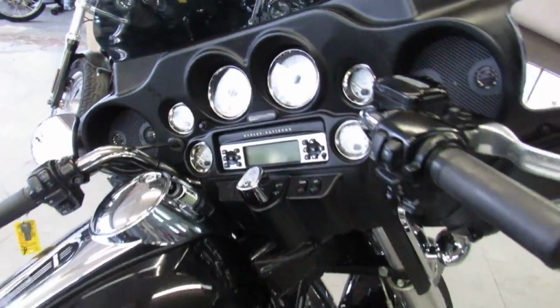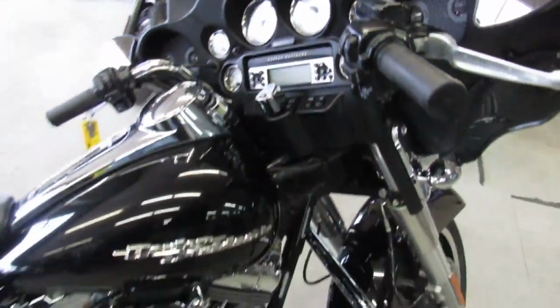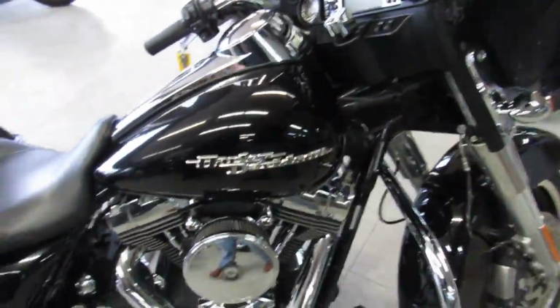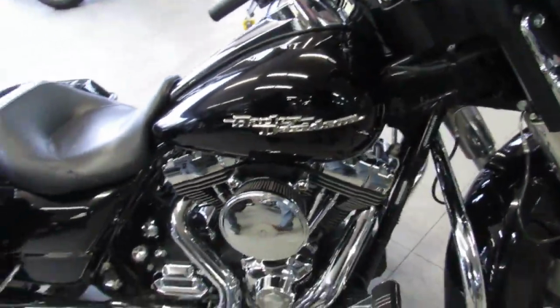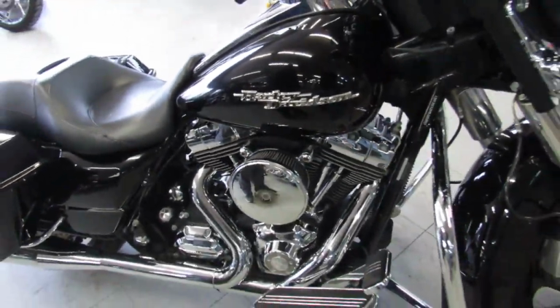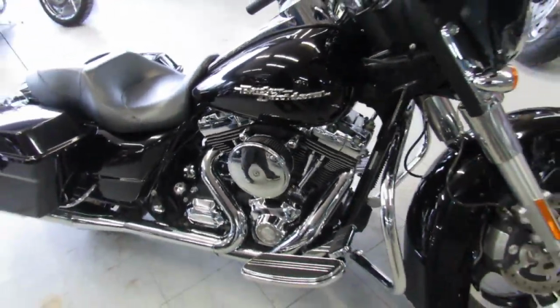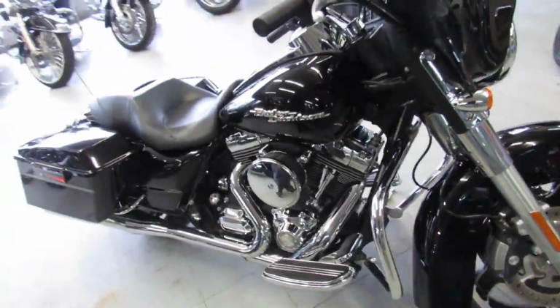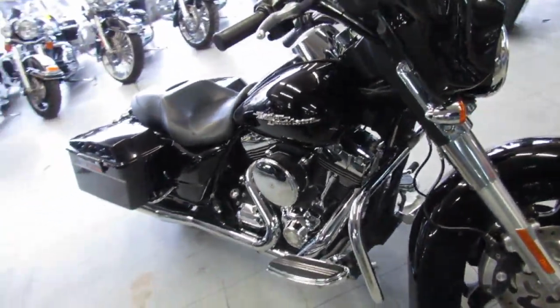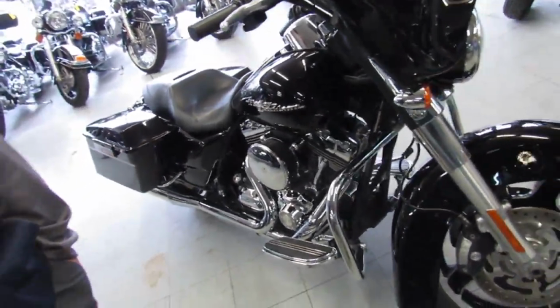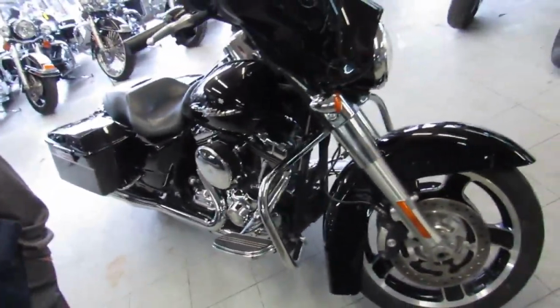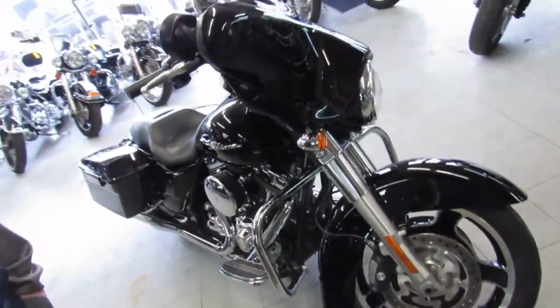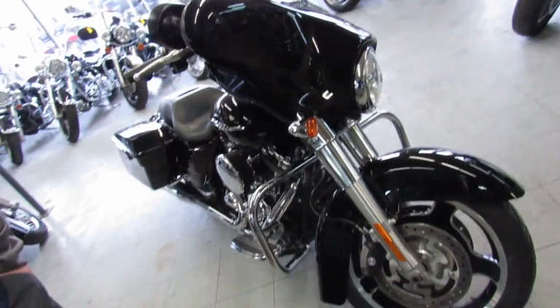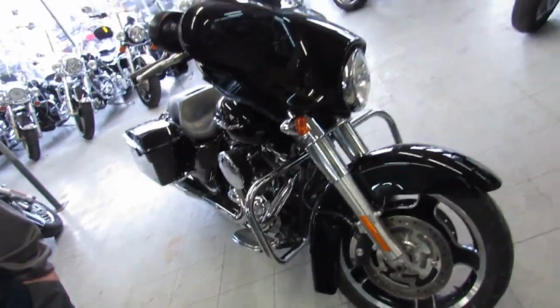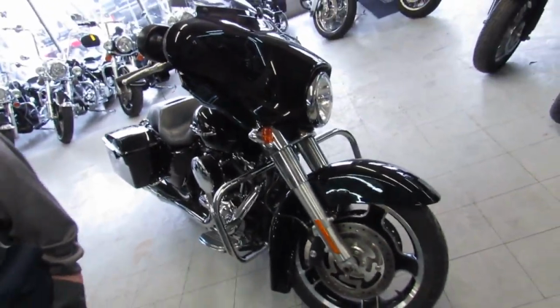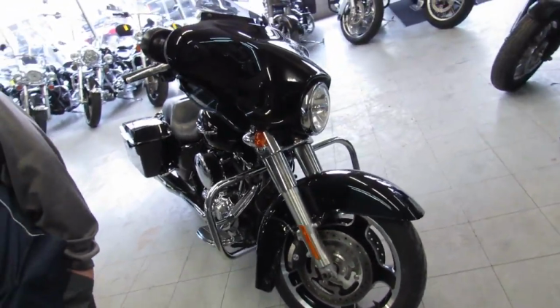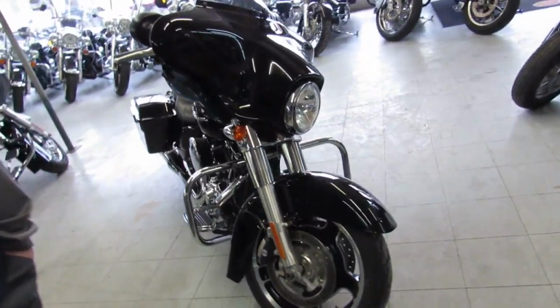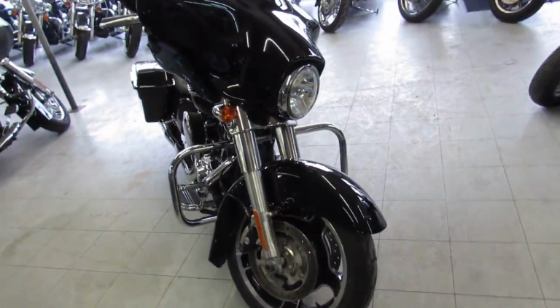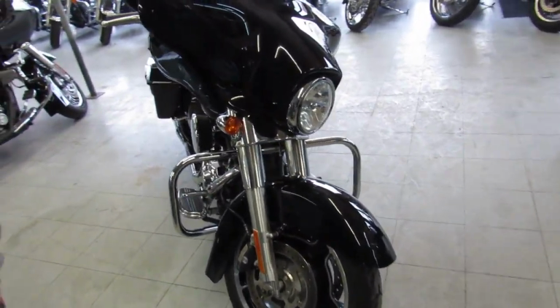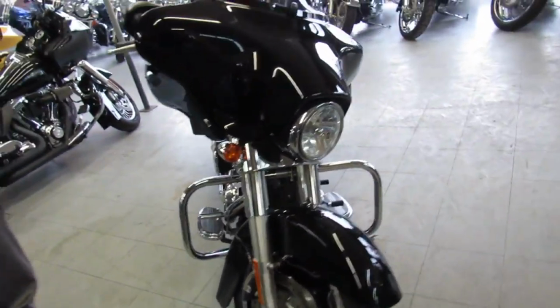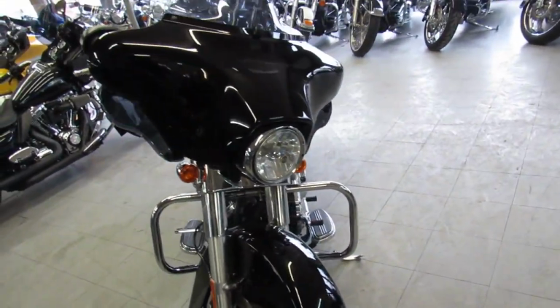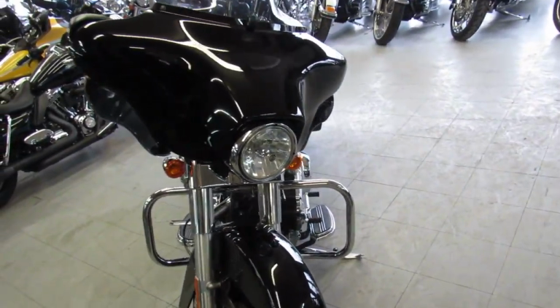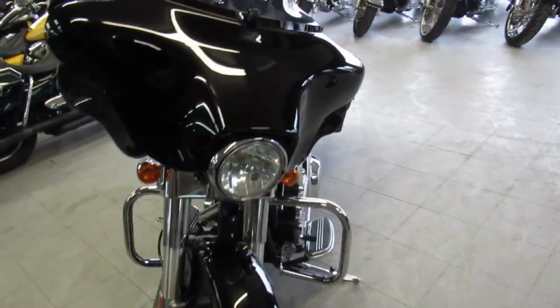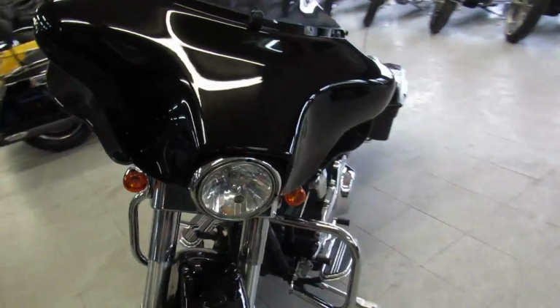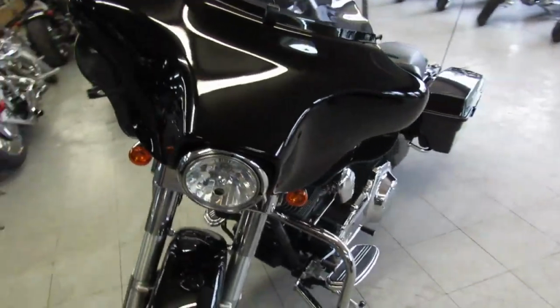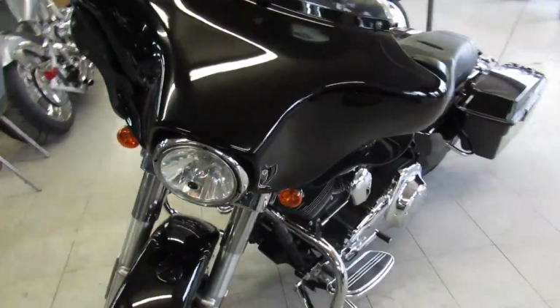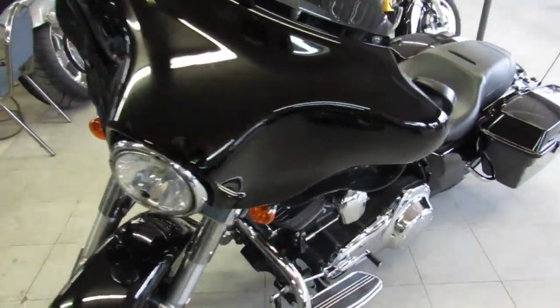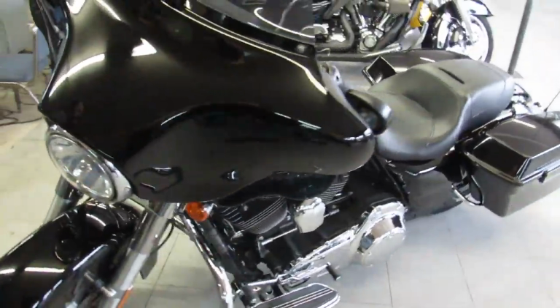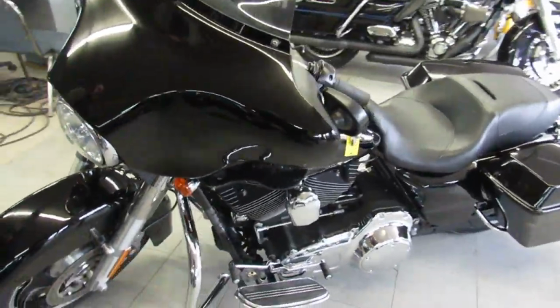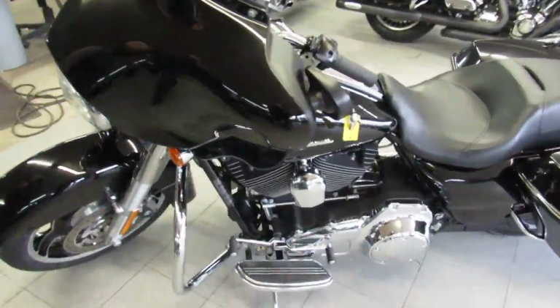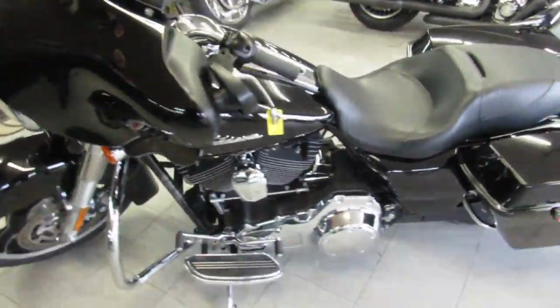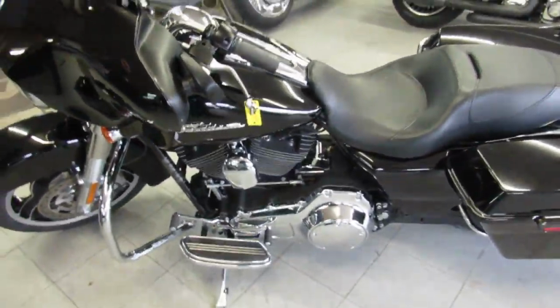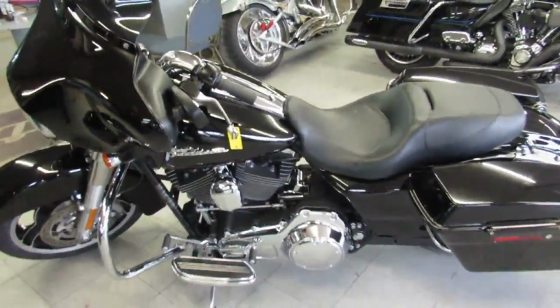We've got guaranteed financing, leasing programs, layaway programs, out-of-state financing. We can assist with out-of-state shipping, and we're always looking for your trades. So give us a call today and you can ride today. It's ApprovalPowerSports.com.